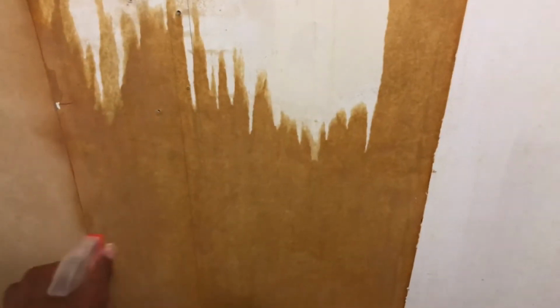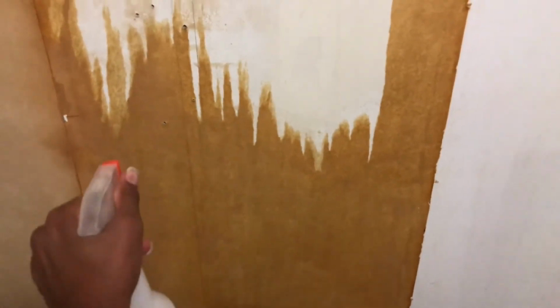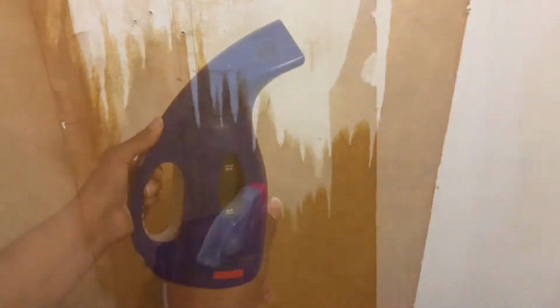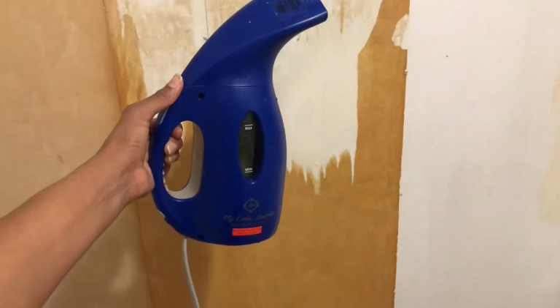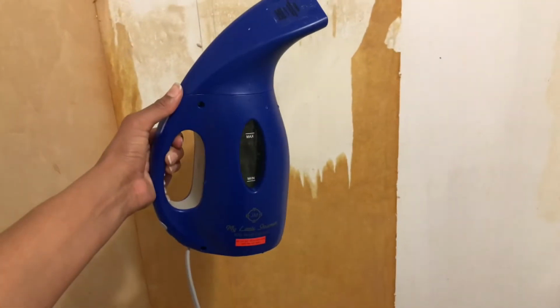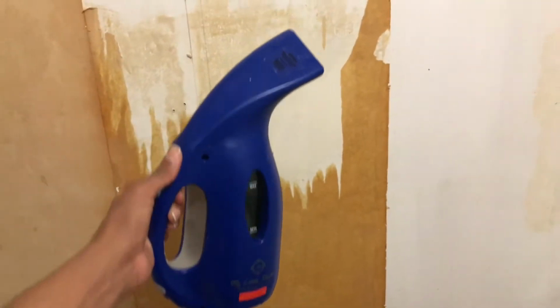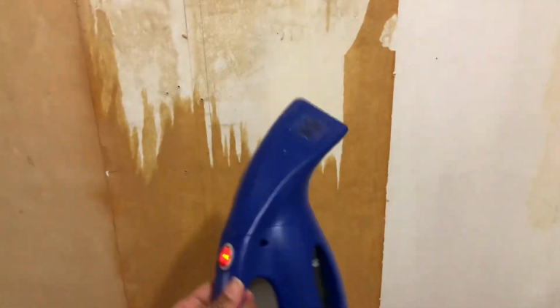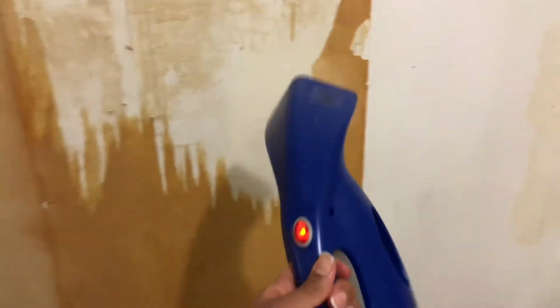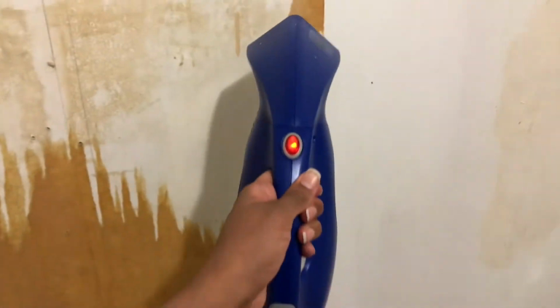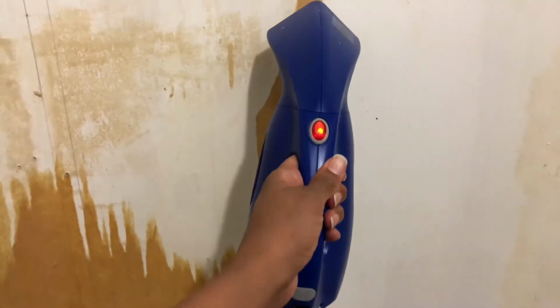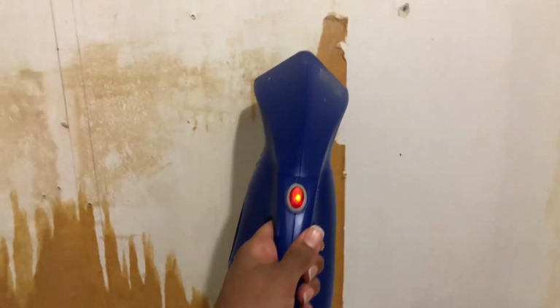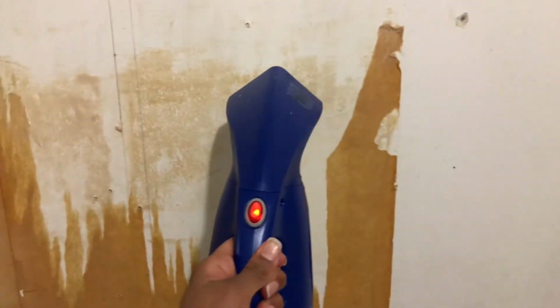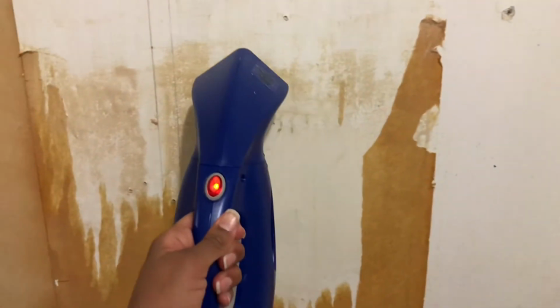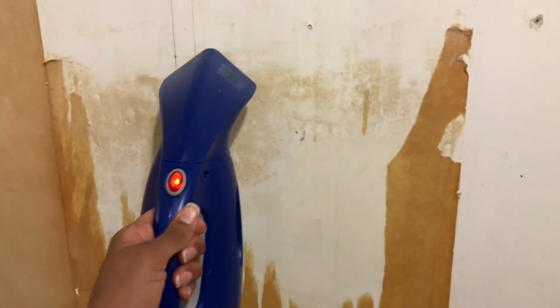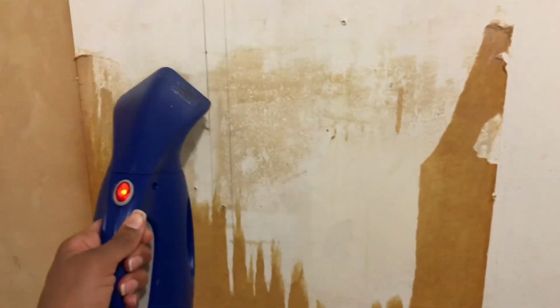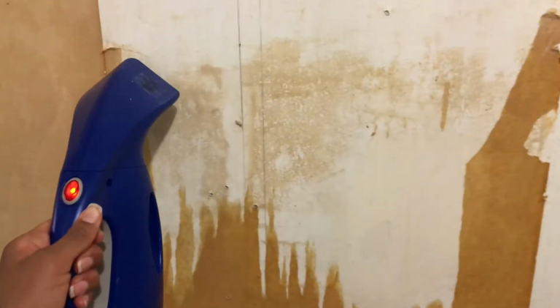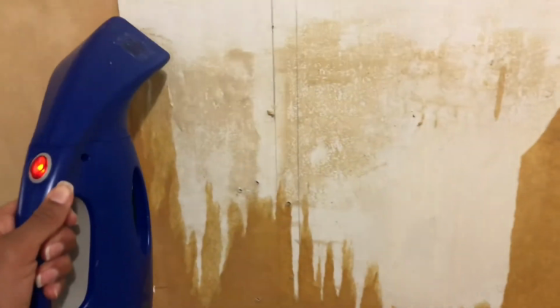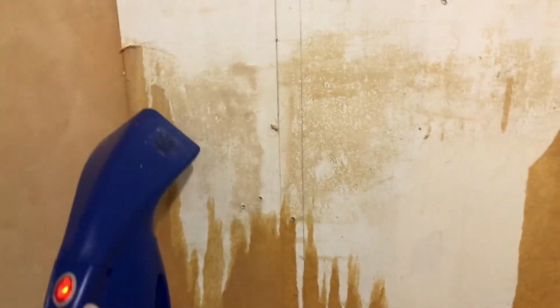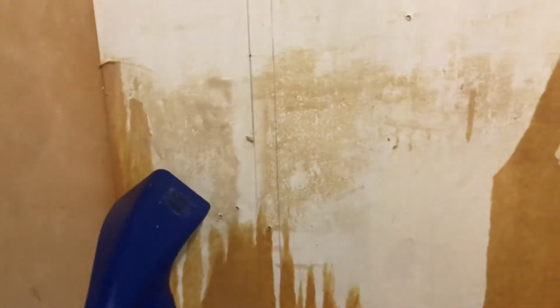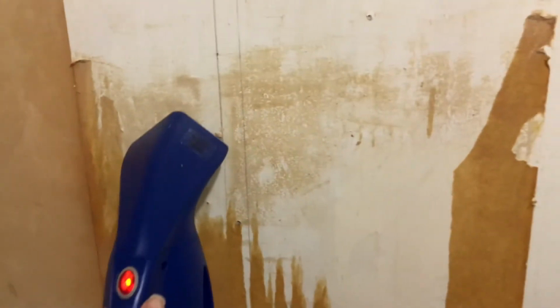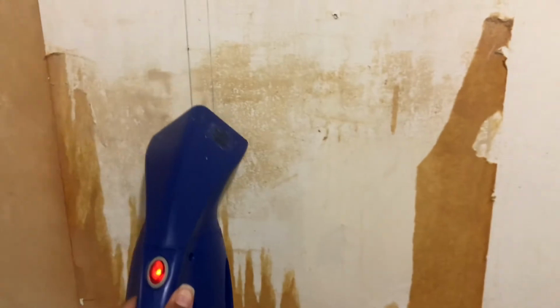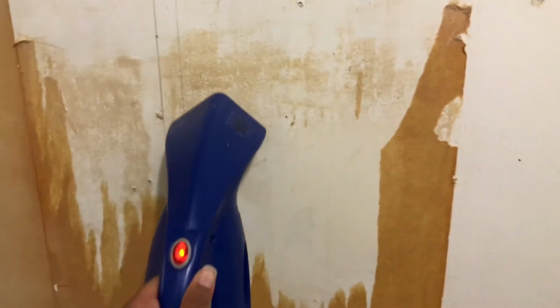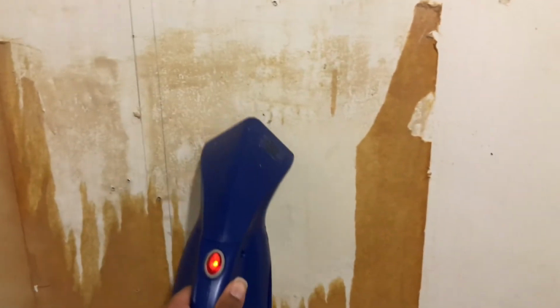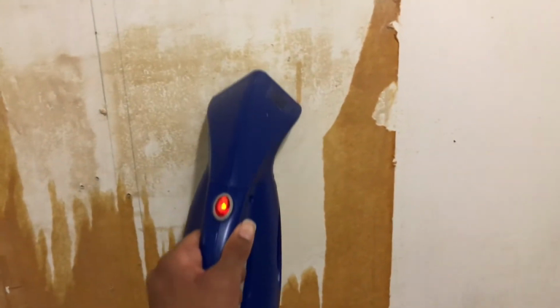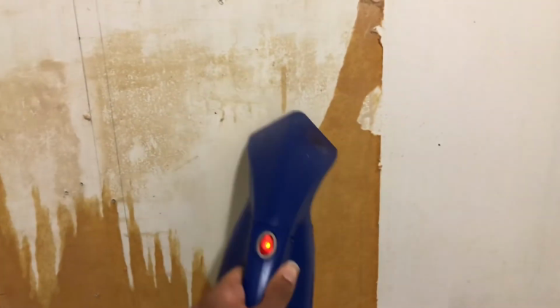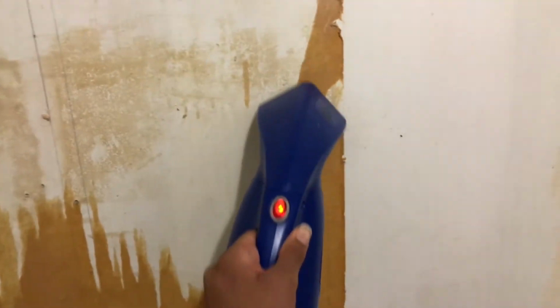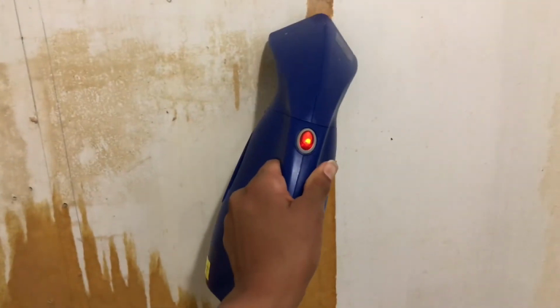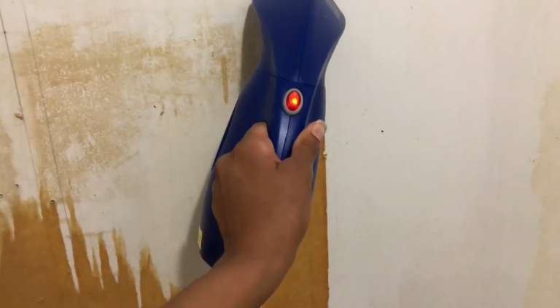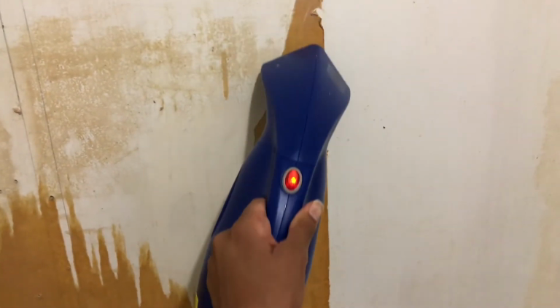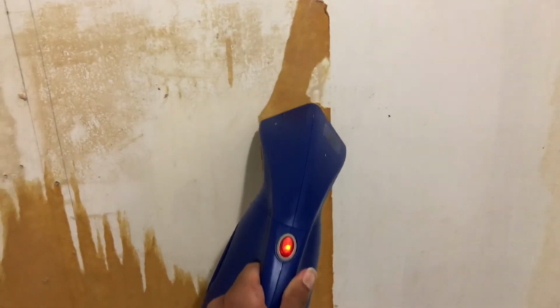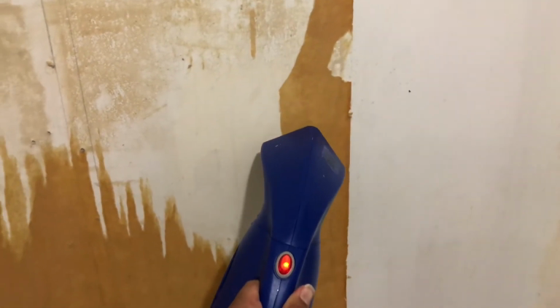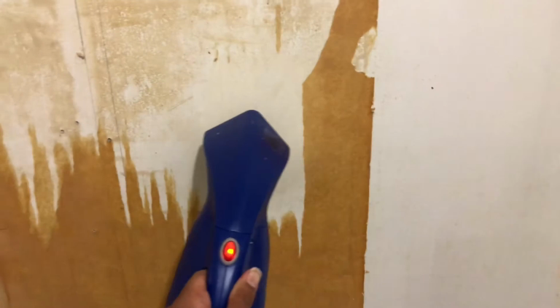Then I took my small clothes steamer and just steamed the paper and whatever stubborn glue was left on the wall. I let it sit on the walls for a few seconds and let the steam penetrate the glue and paper.